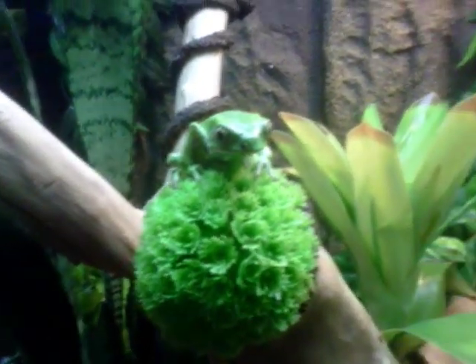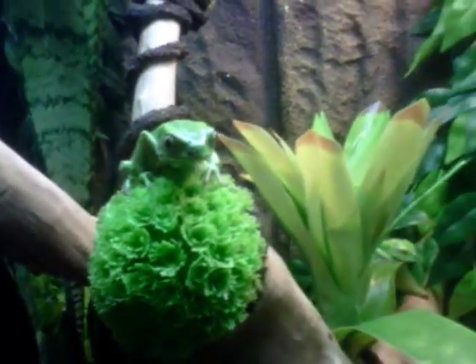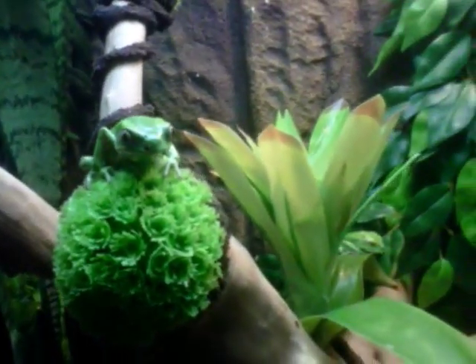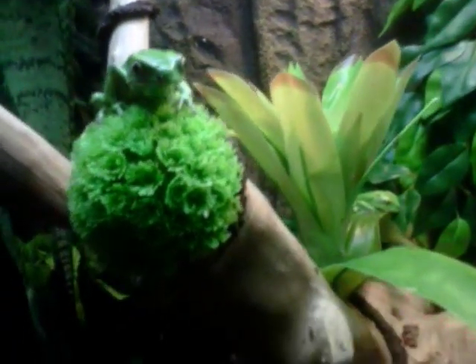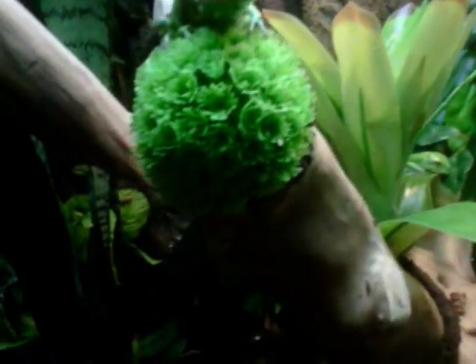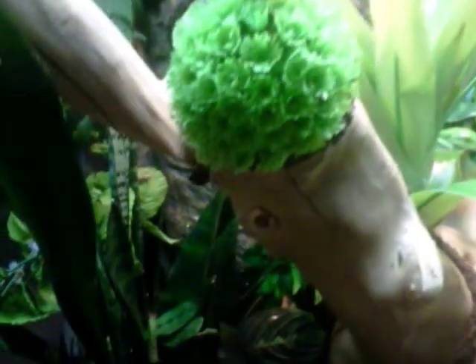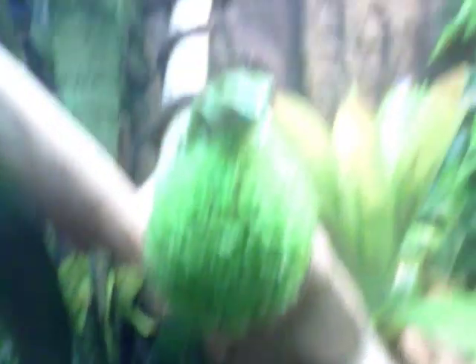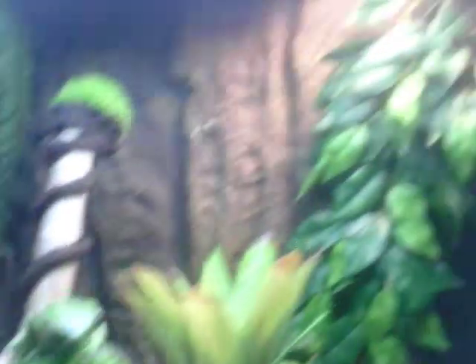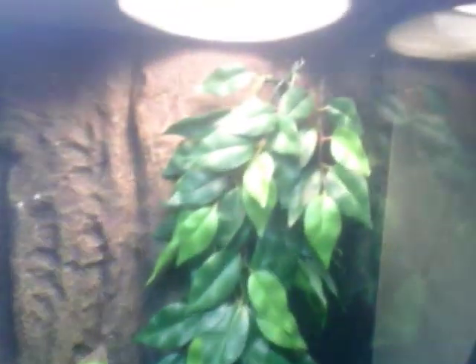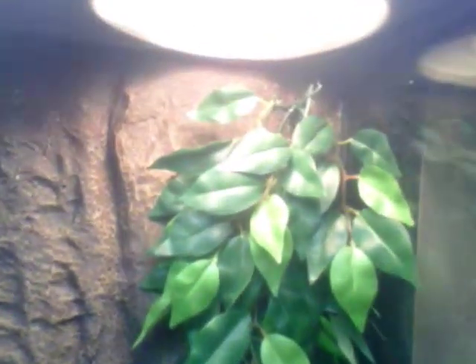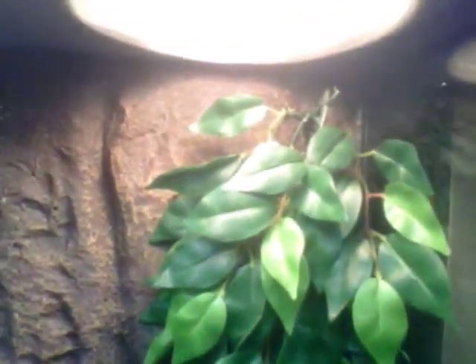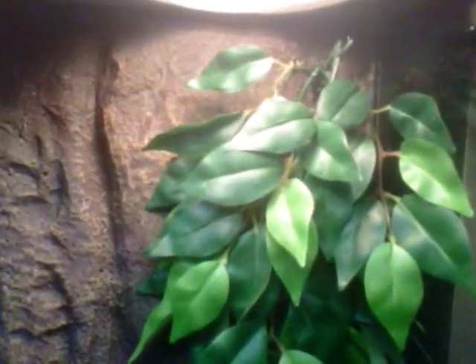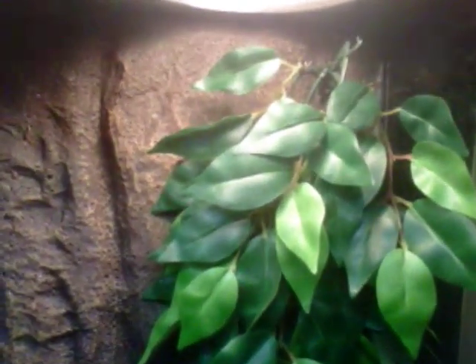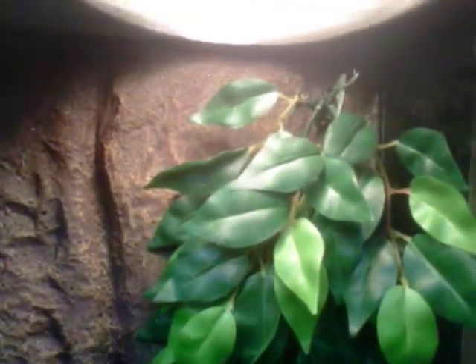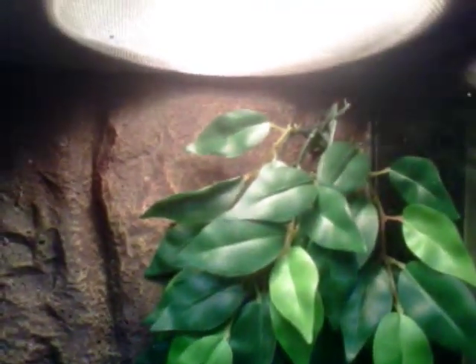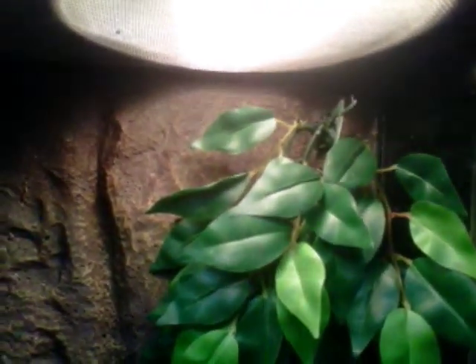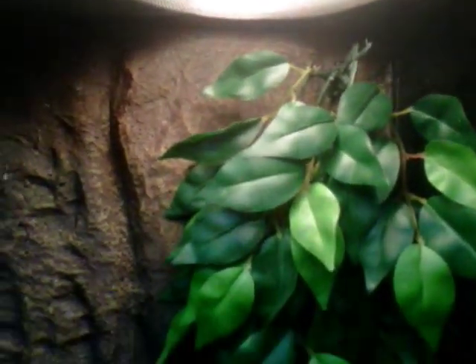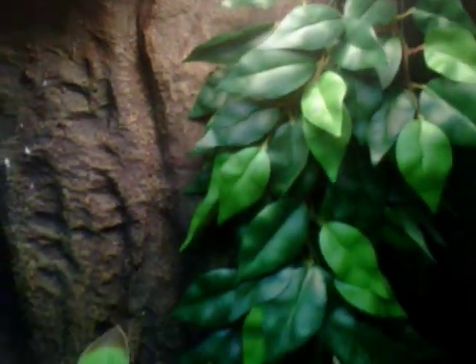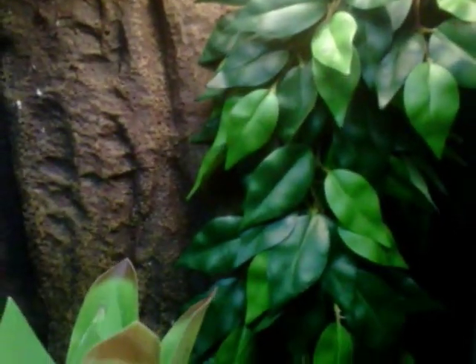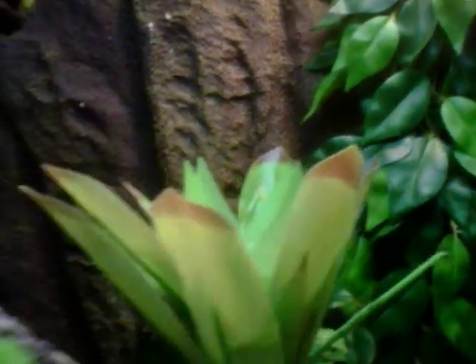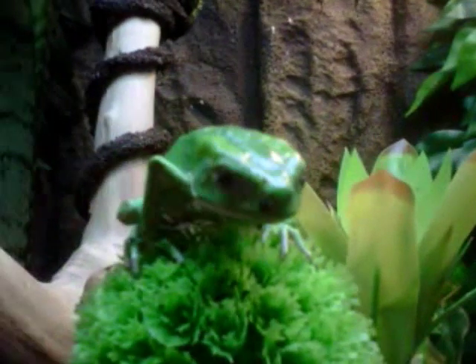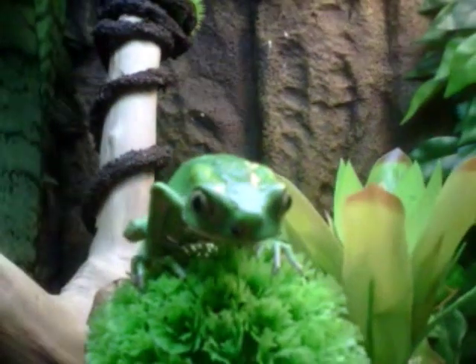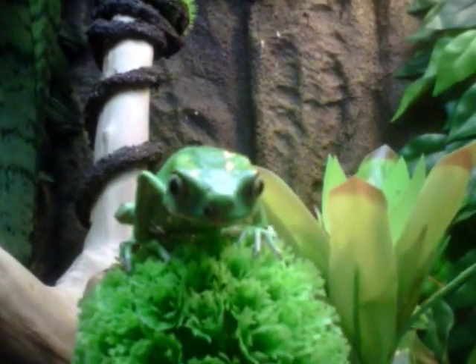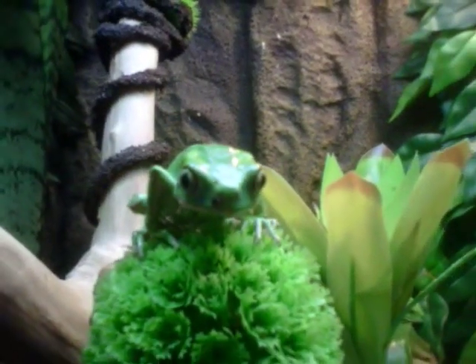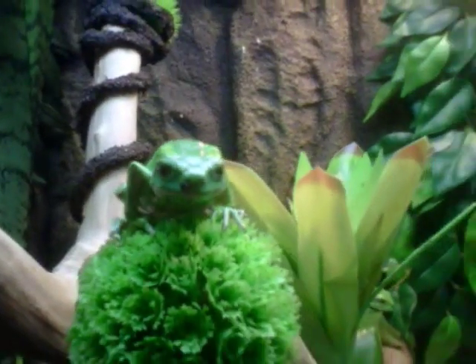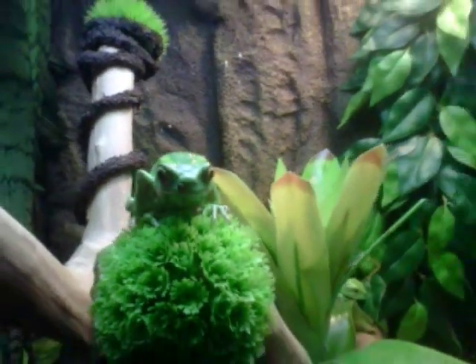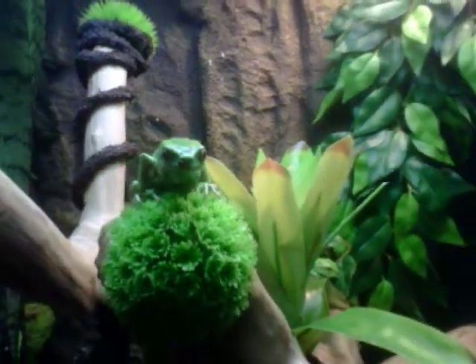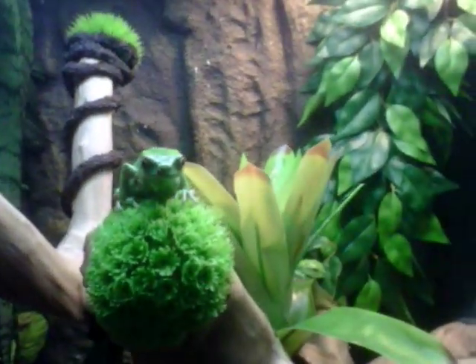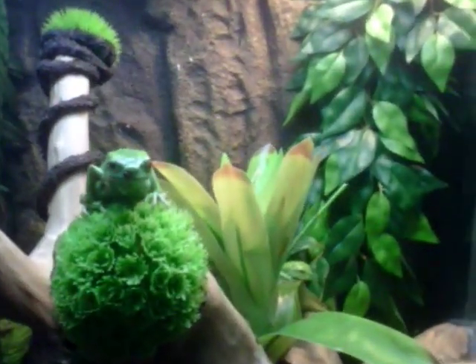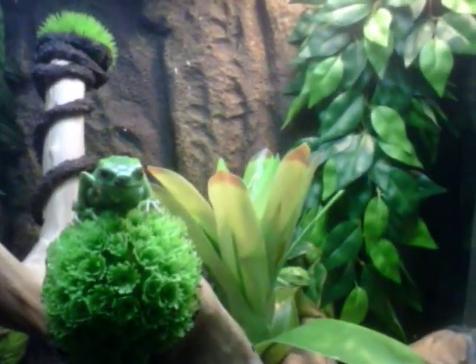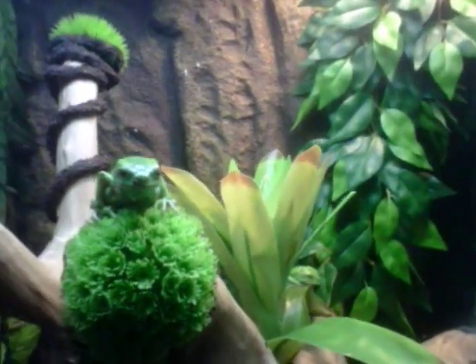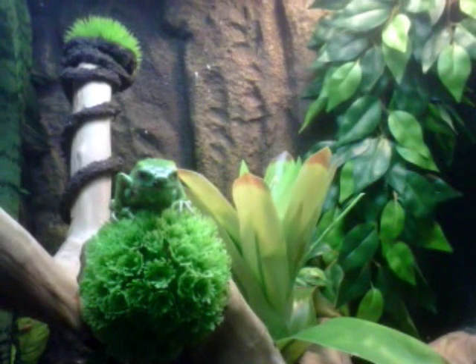They also quite like warmer temperatures than most tree frogs do — about 95 degrees Fahrenheit, as opposed to the low 80s for a green tree frog or a red-eyed tree frog.